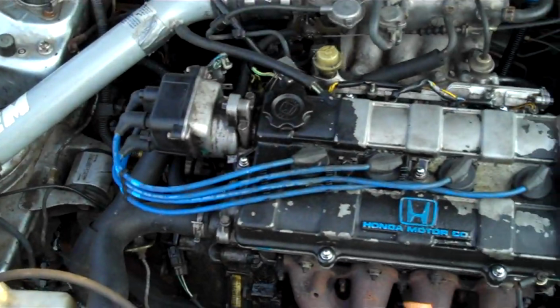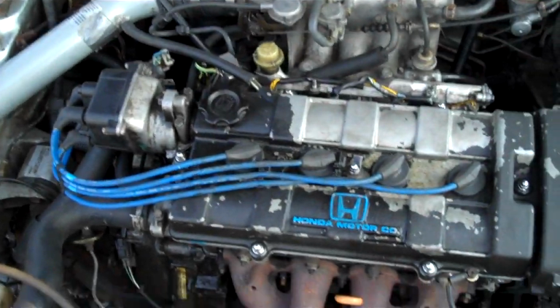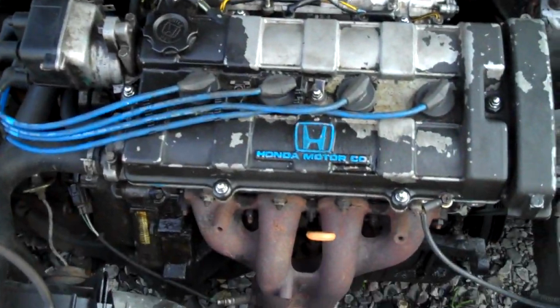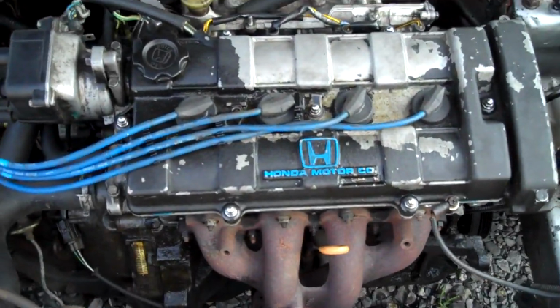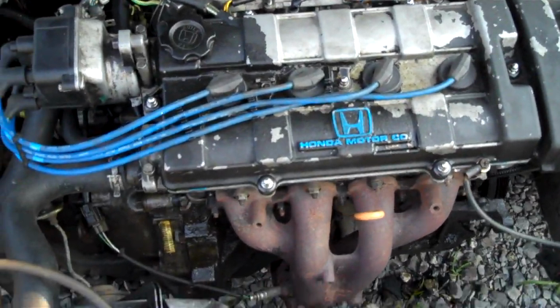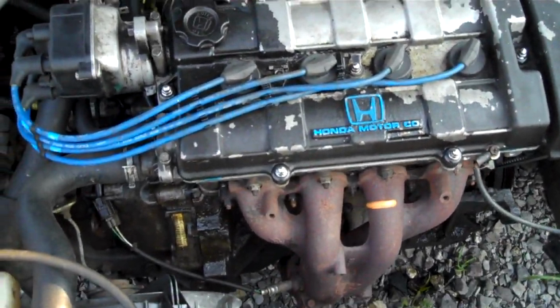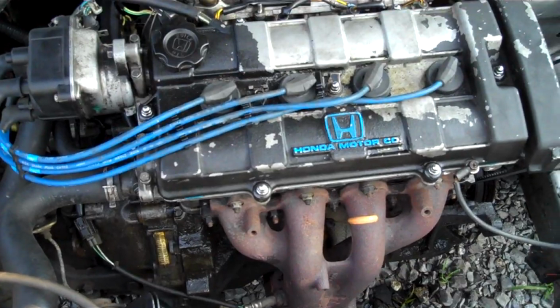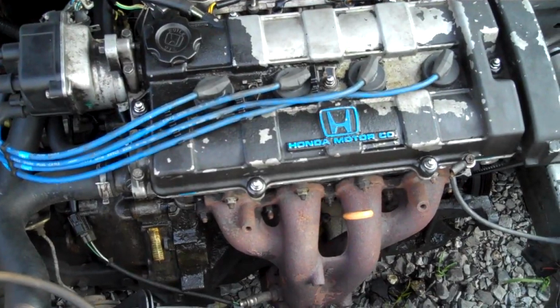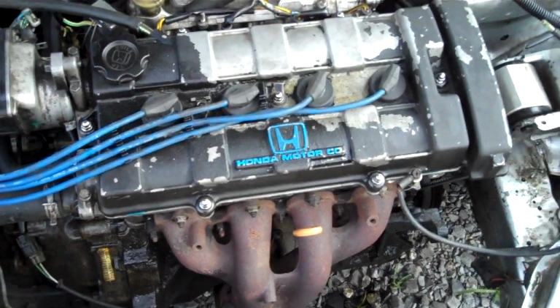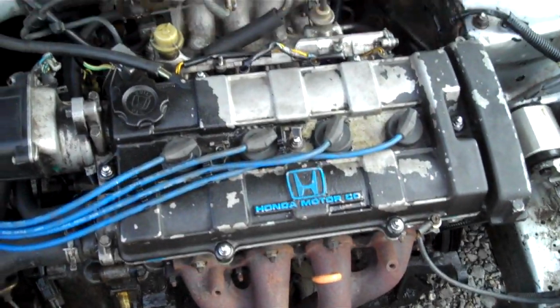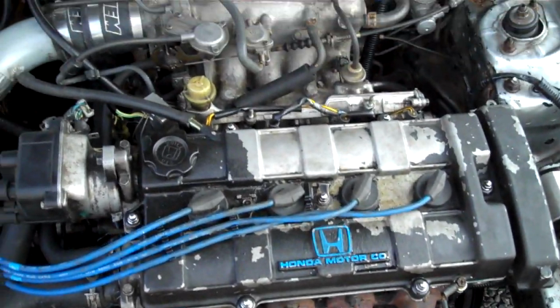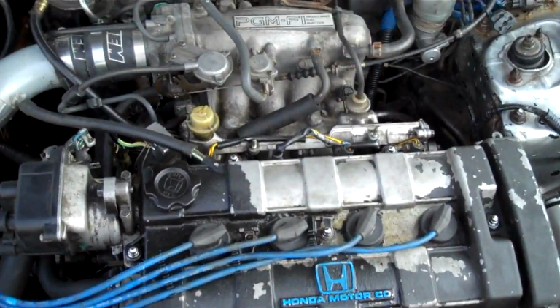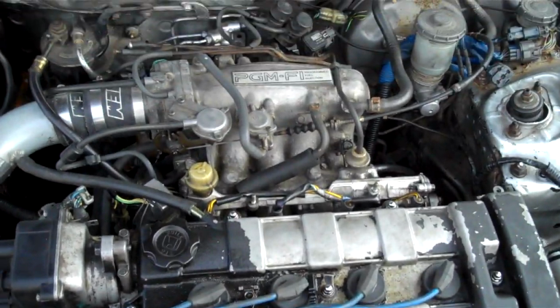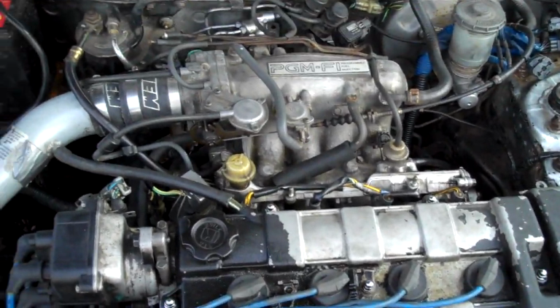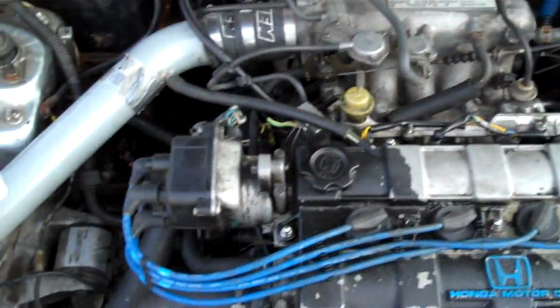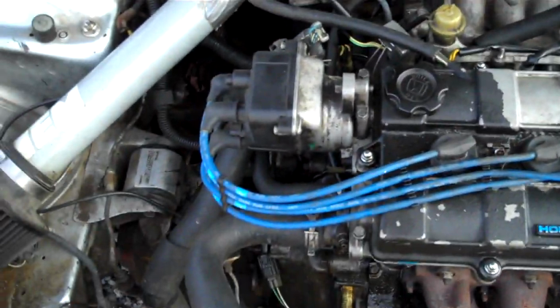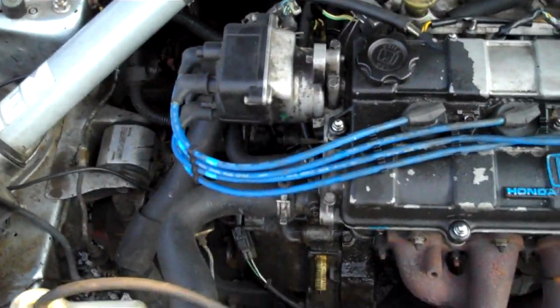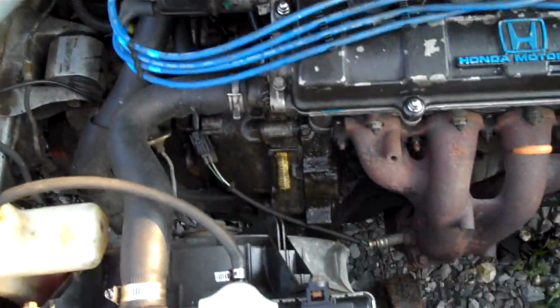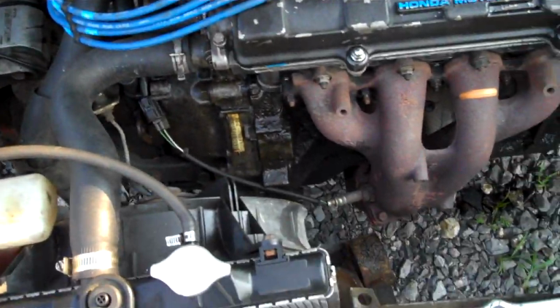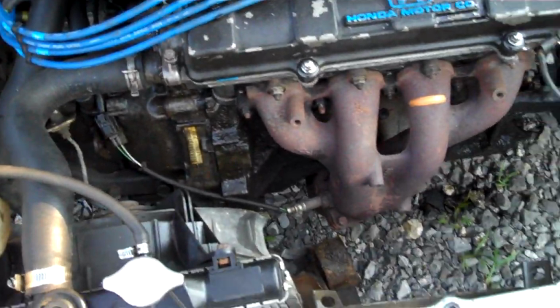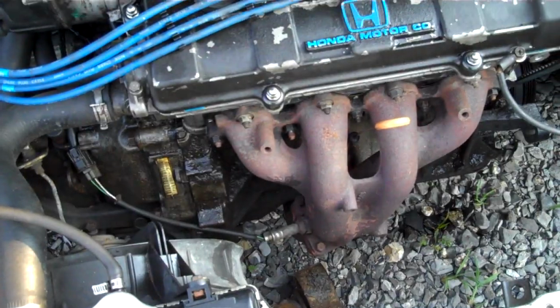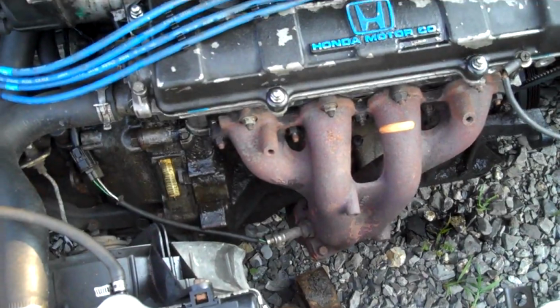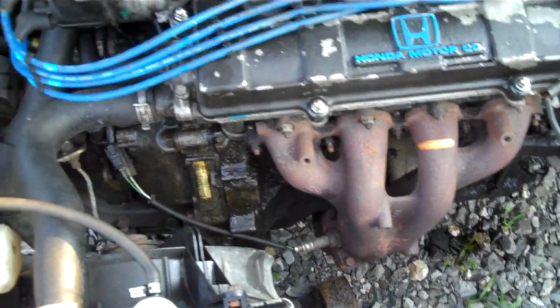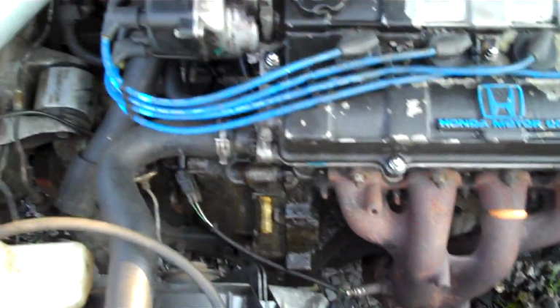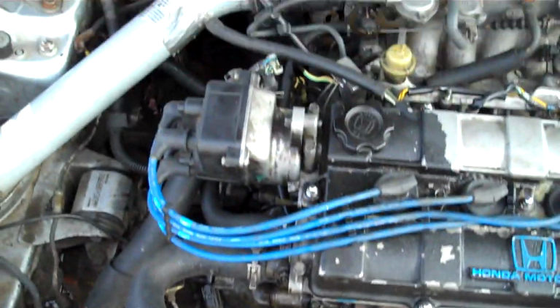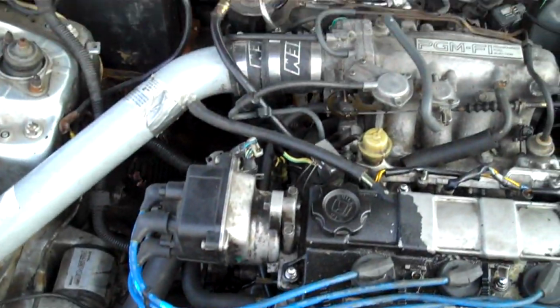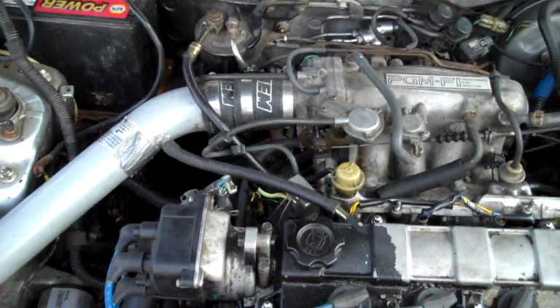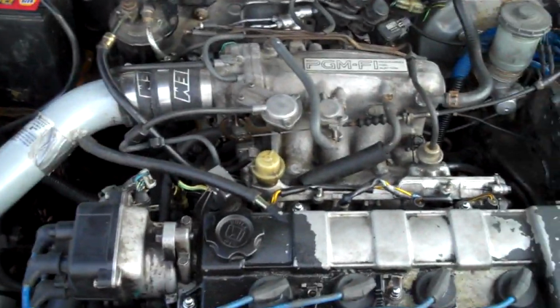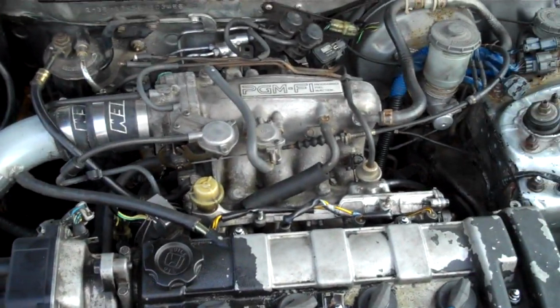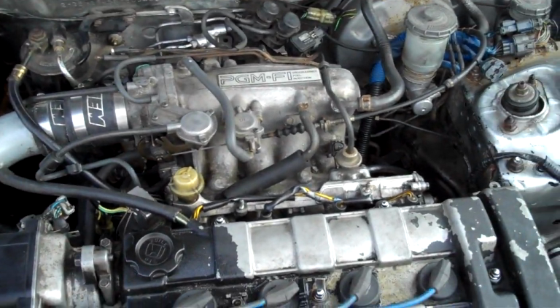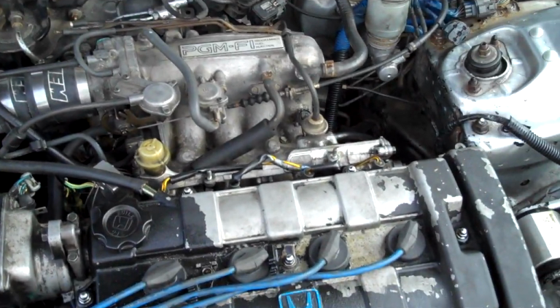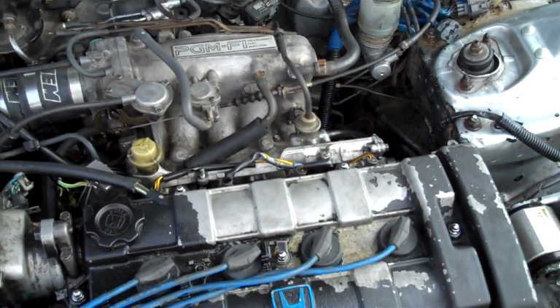This engine's out of a 92 Integra I believe. Kind of runs like shit. We got to figure out what's wrong with it — I know the head's warped.